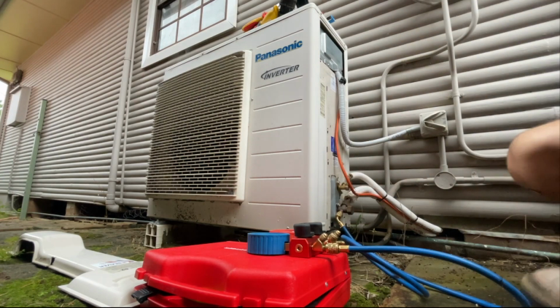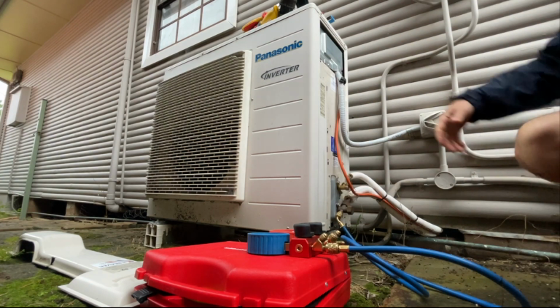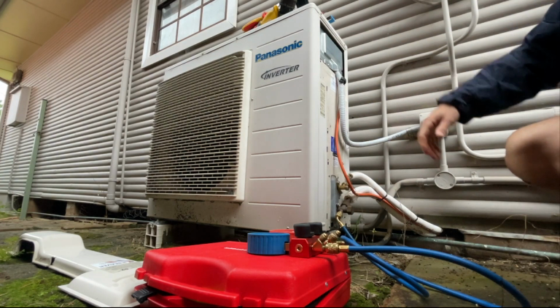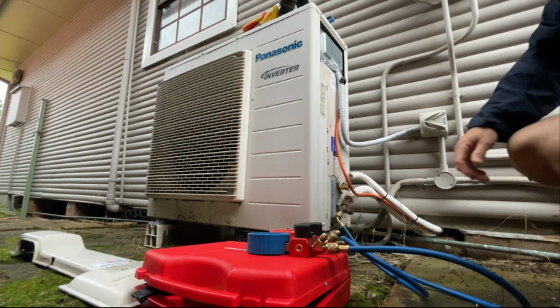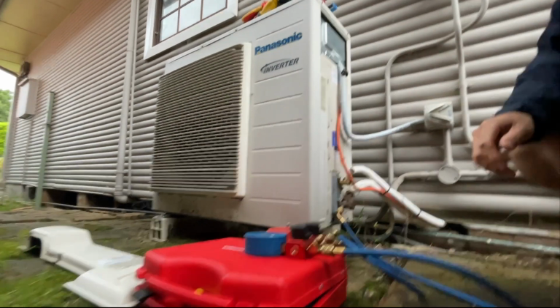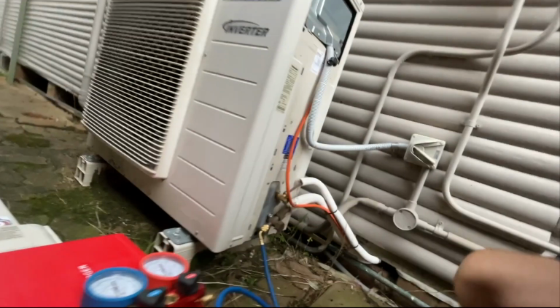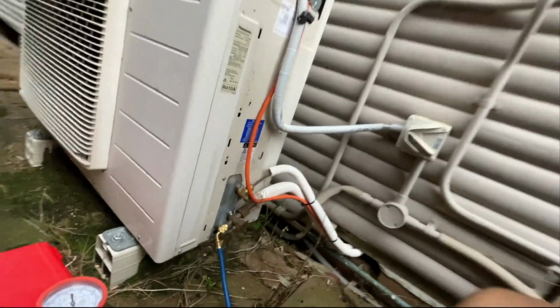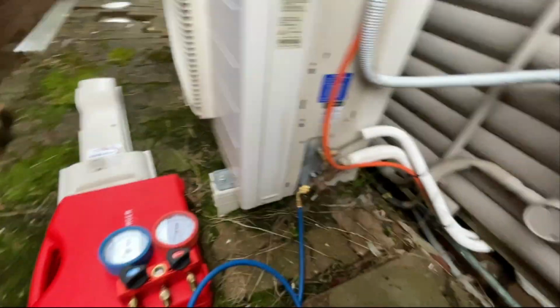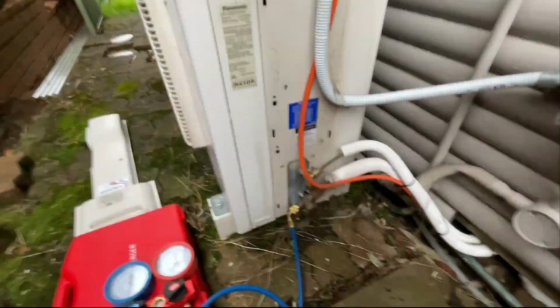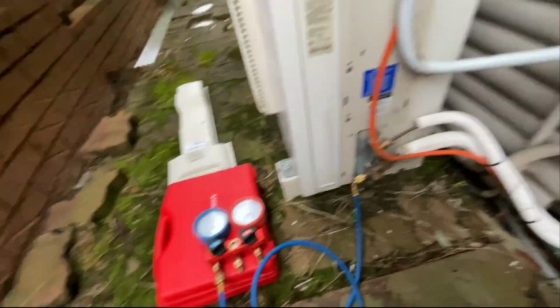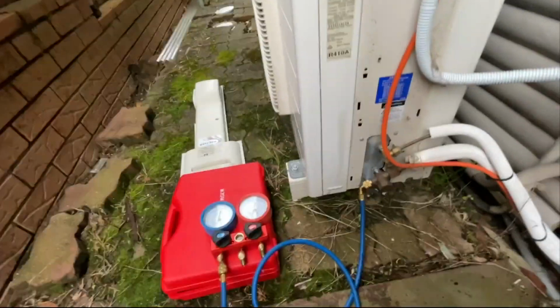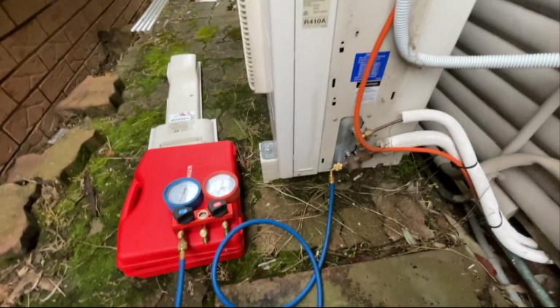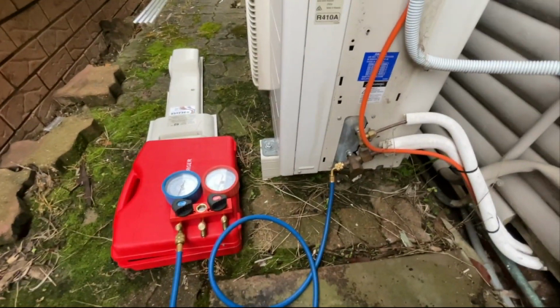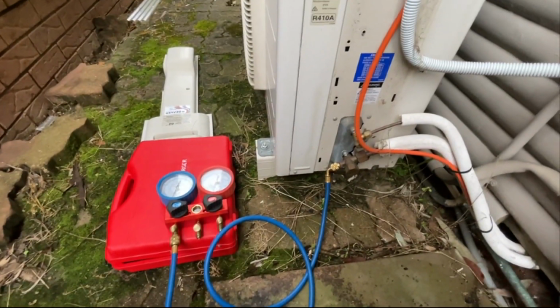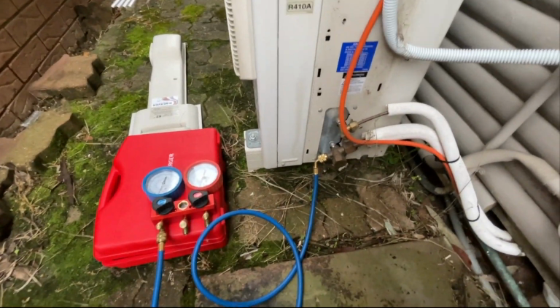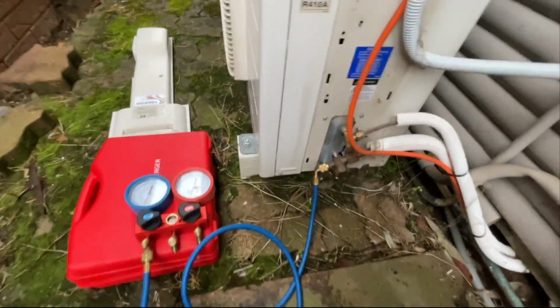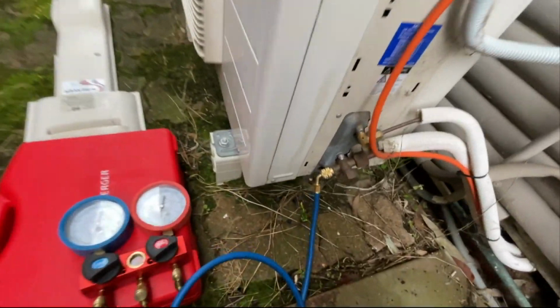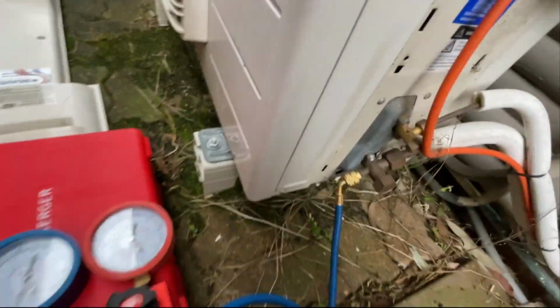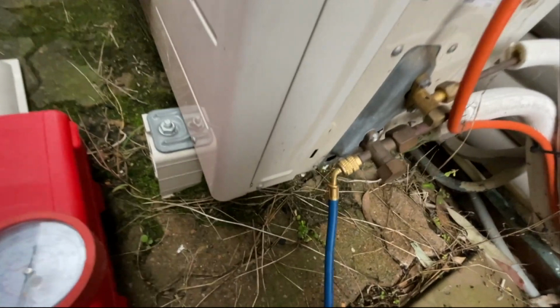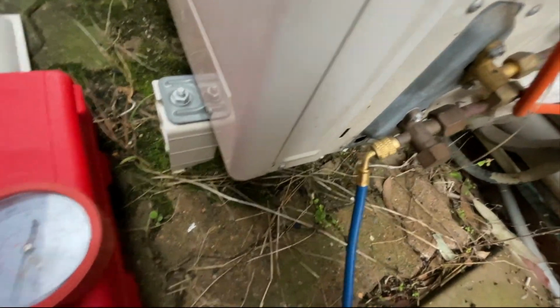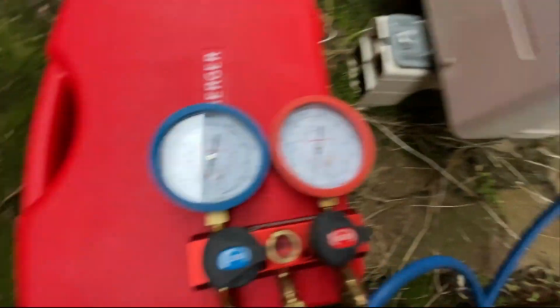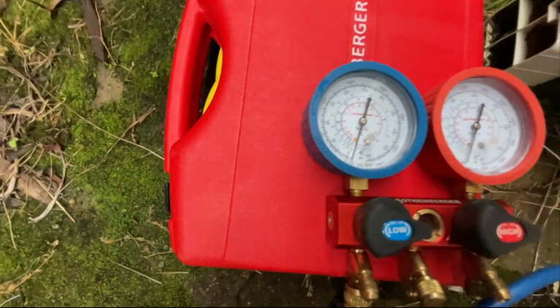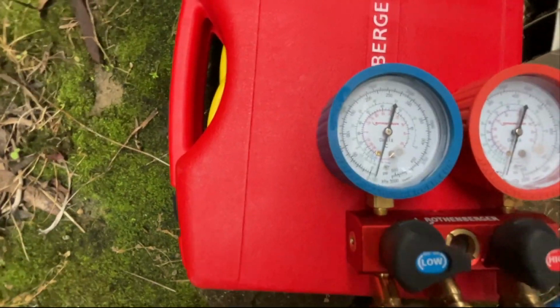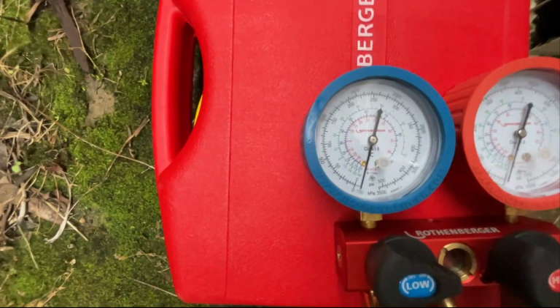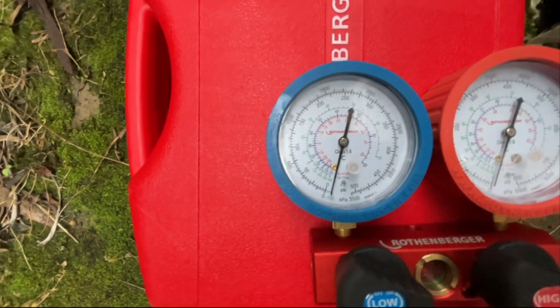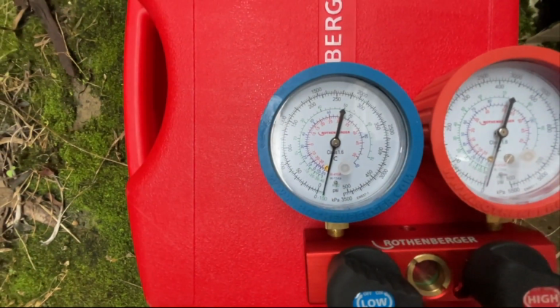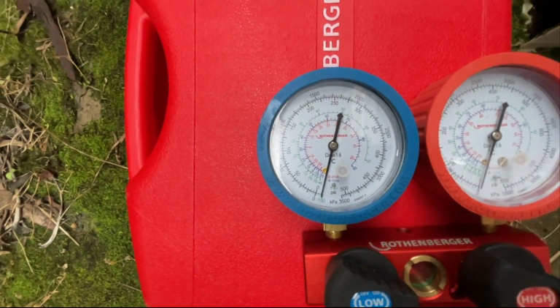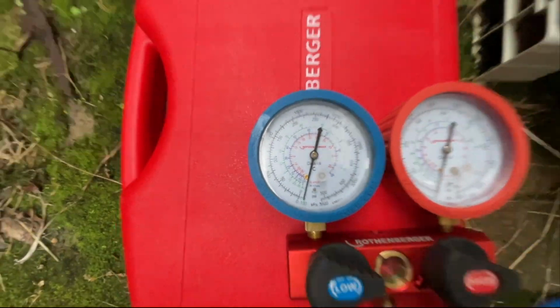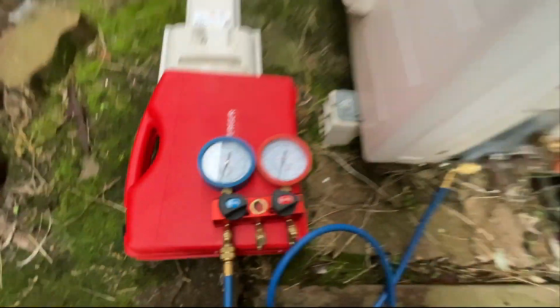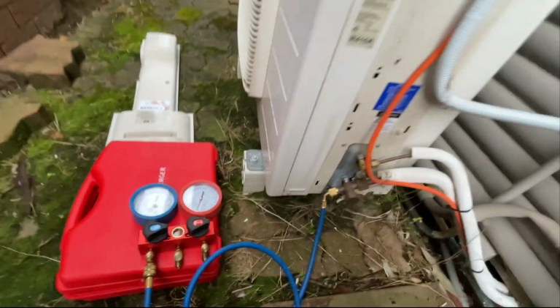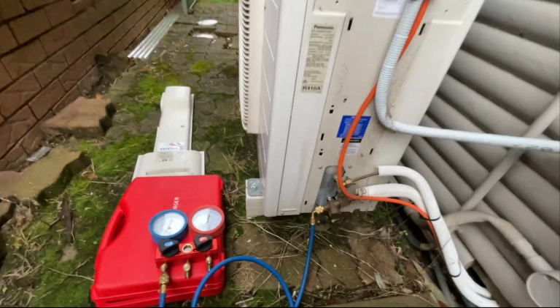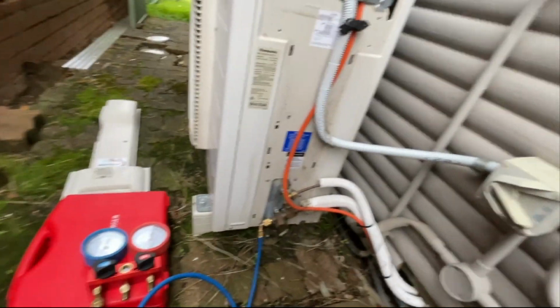As suspected, I'll put the gauges on and it's running in a vacuum, so this thing has got absolutely no gas in it.